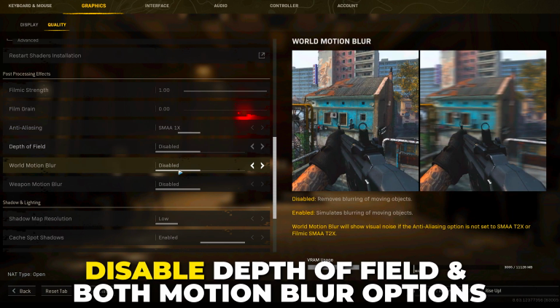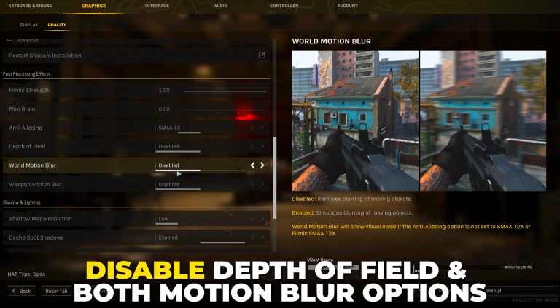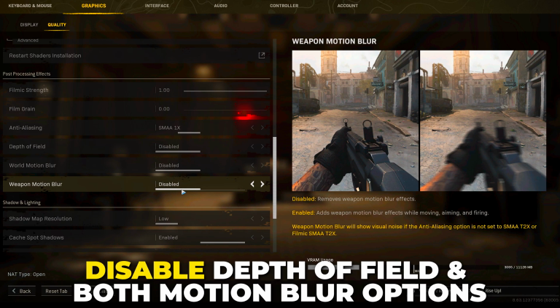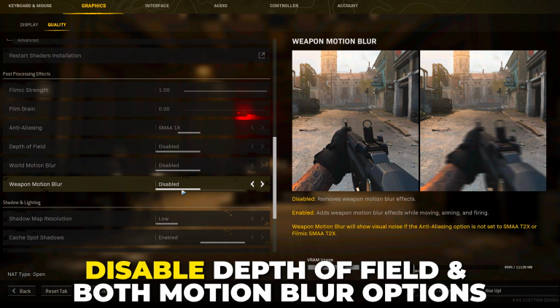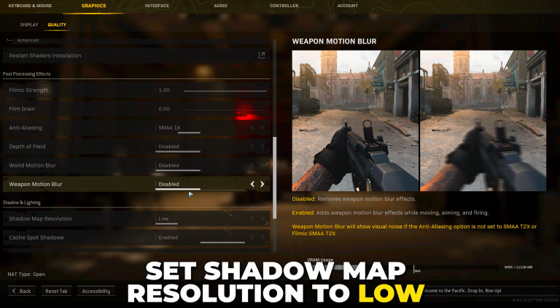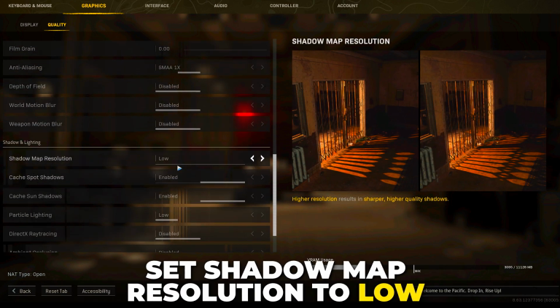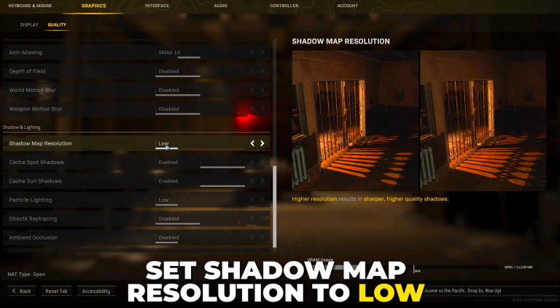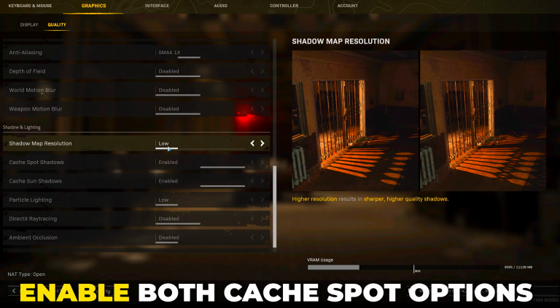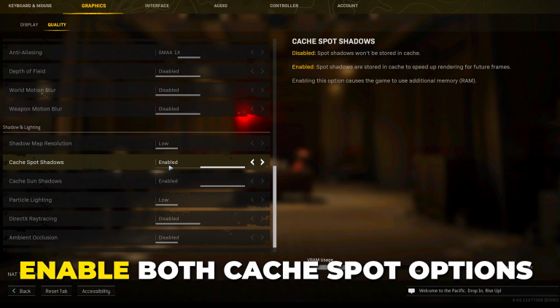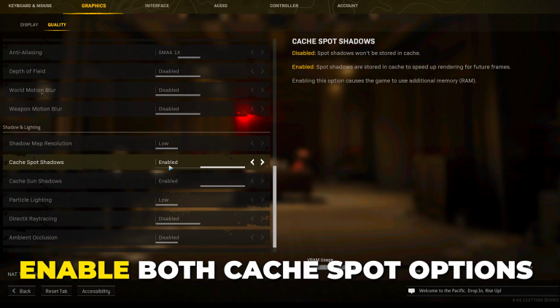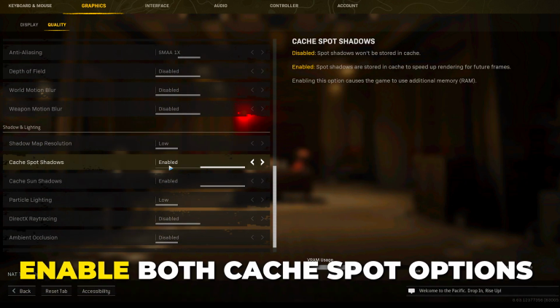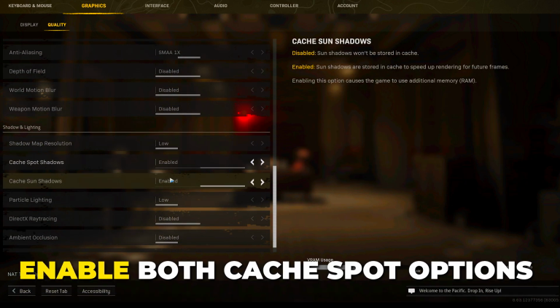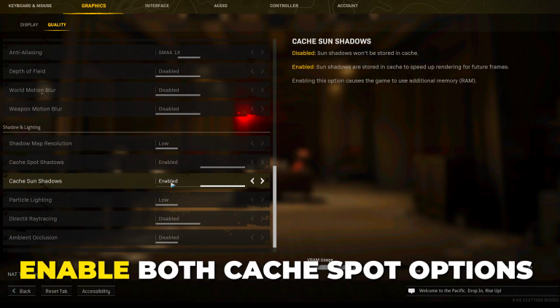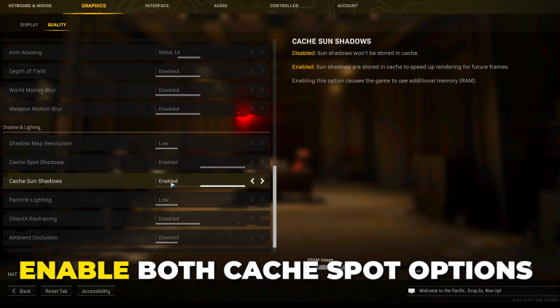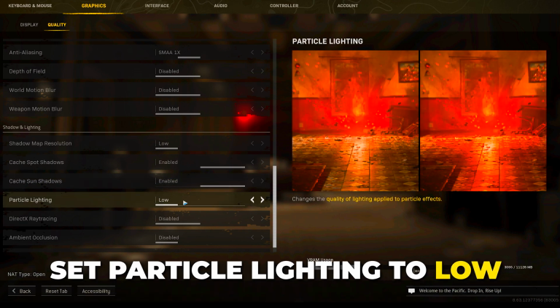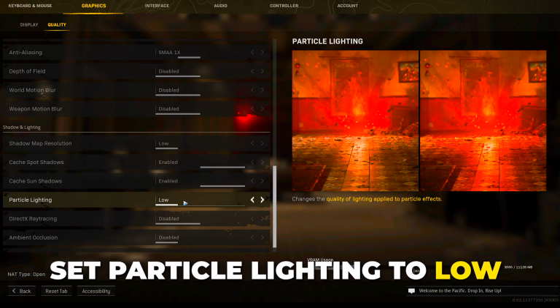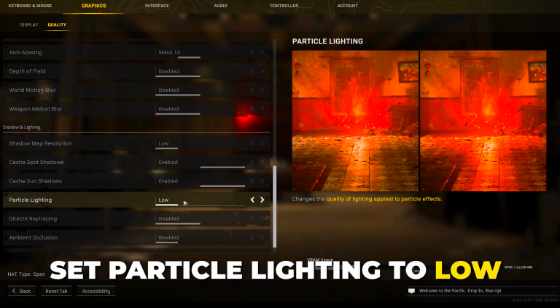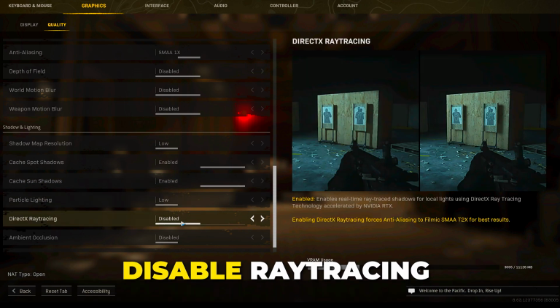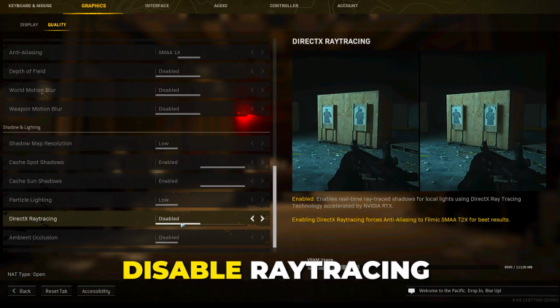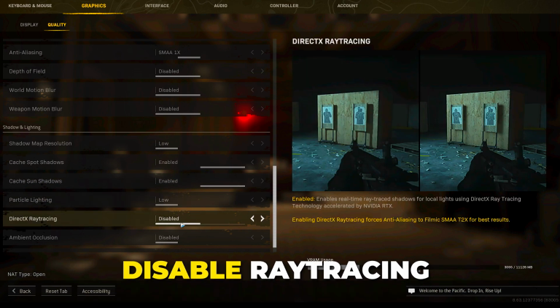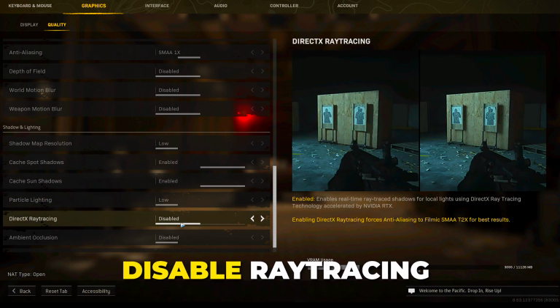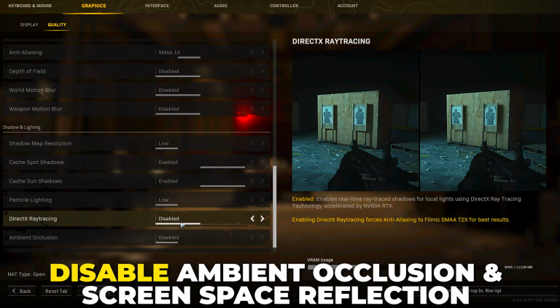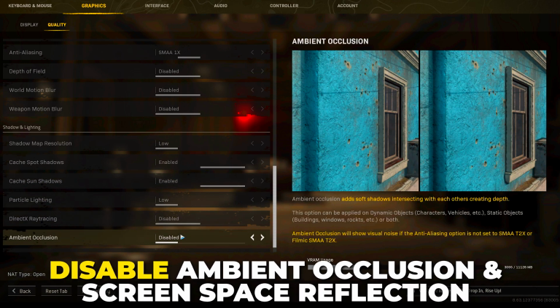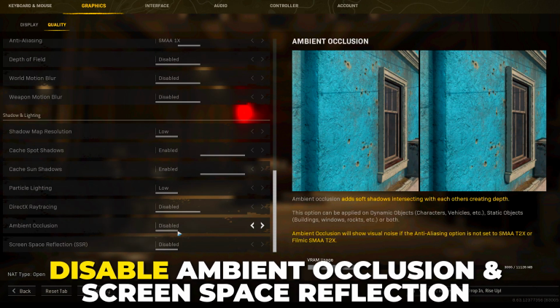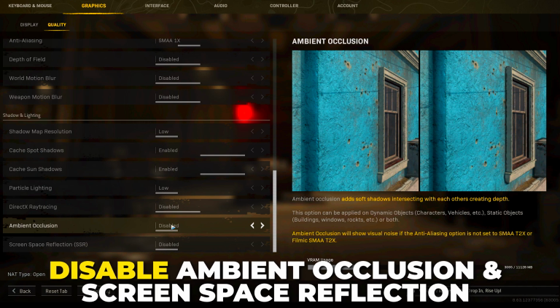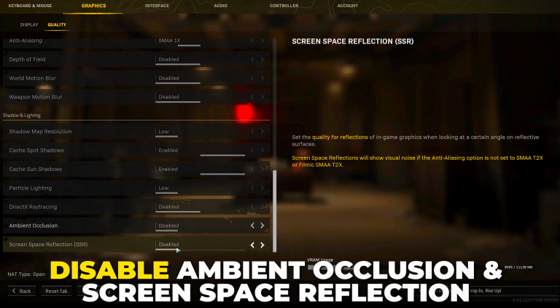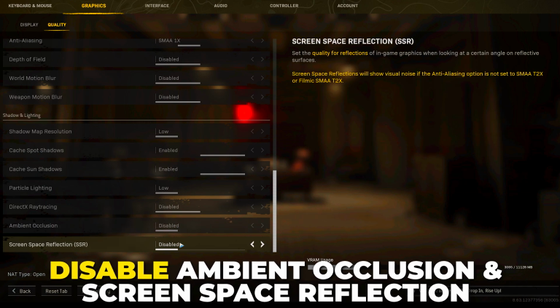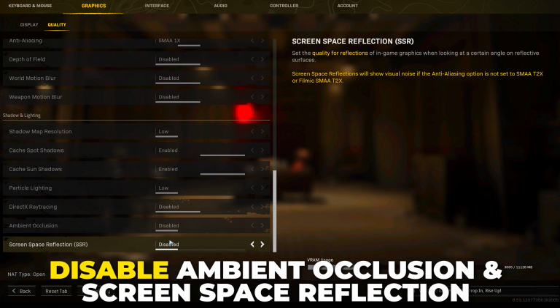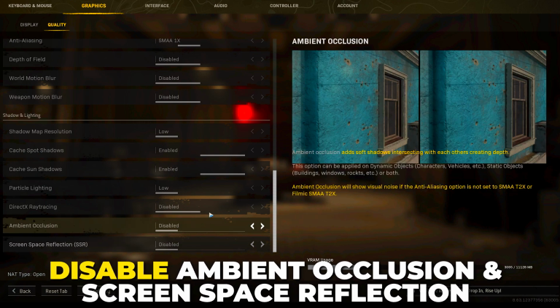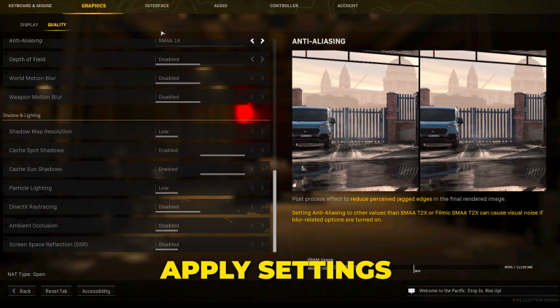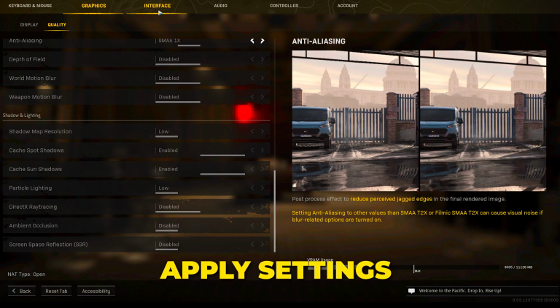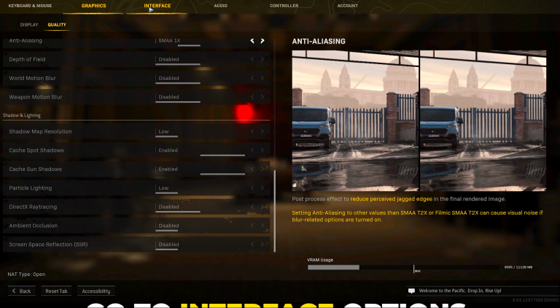Set shadow map to low, with cache spot shadows and sun shadows enabled. Set particle lighting to low, disable ray tracing if you have it, and also disable ambient occlusion and screen space reflection. Apply your settings.